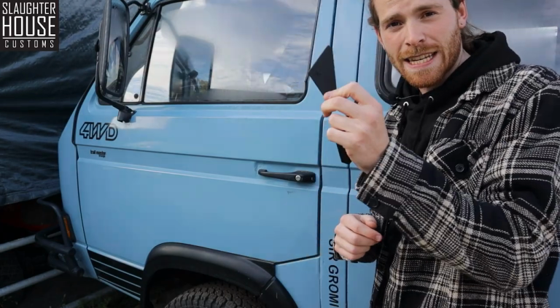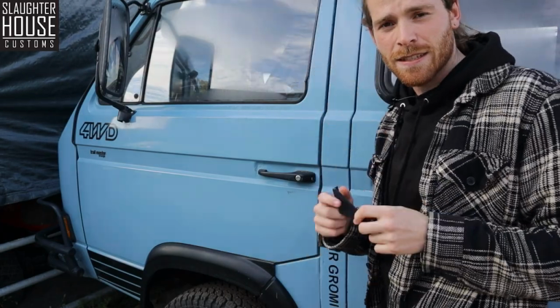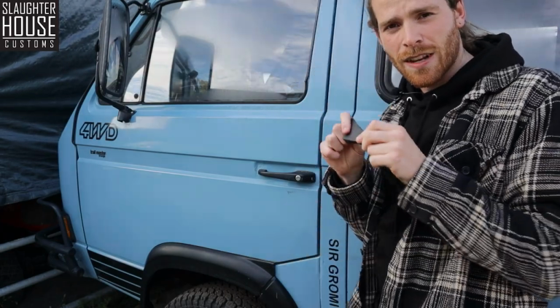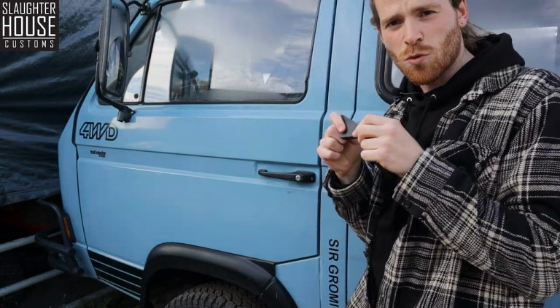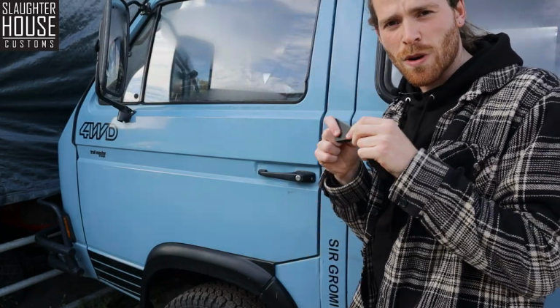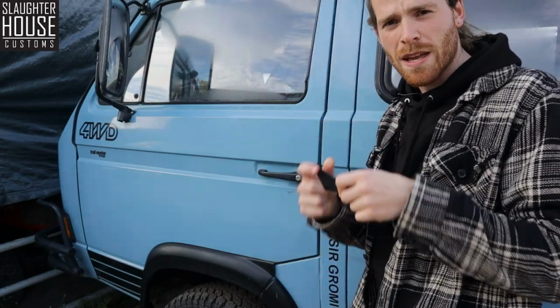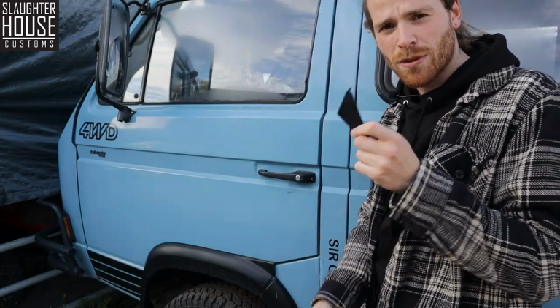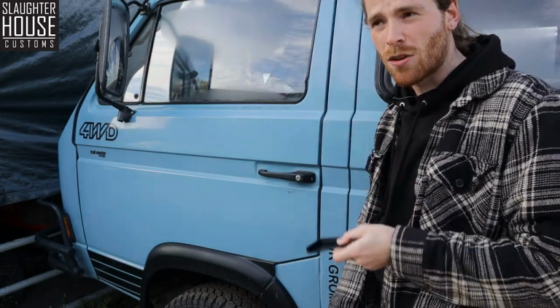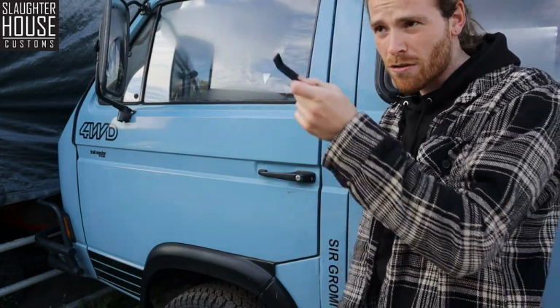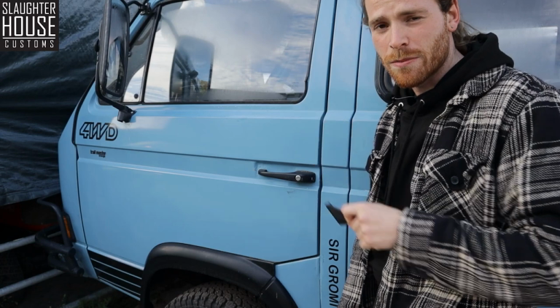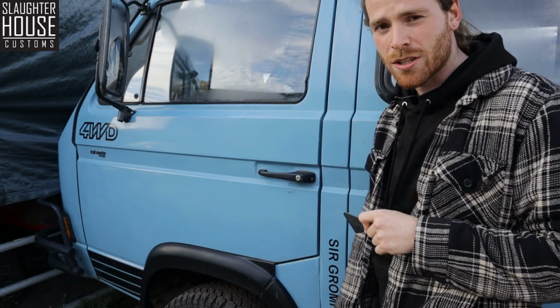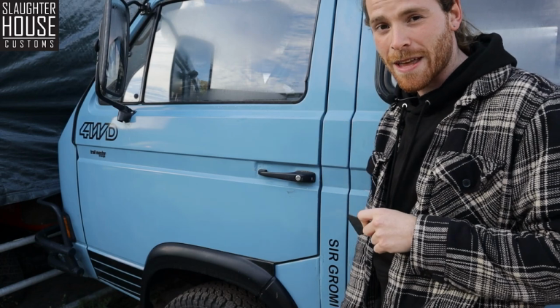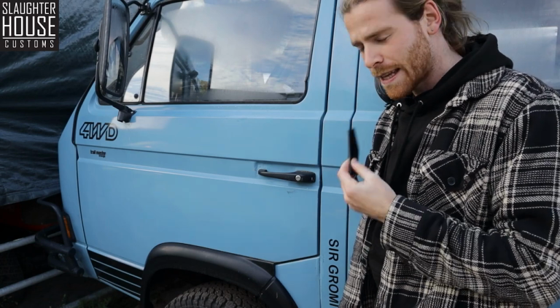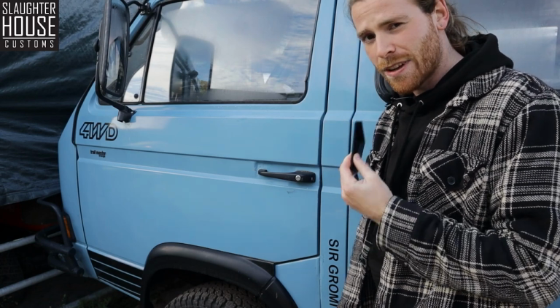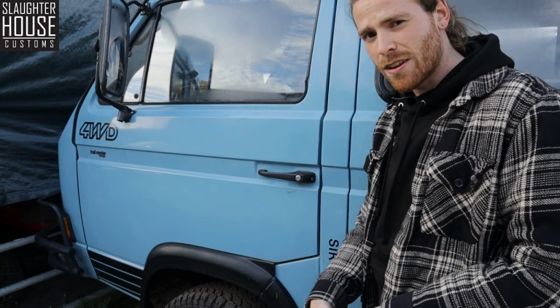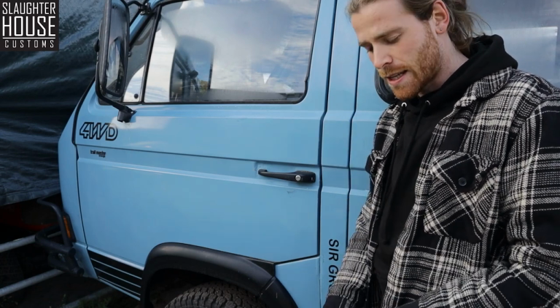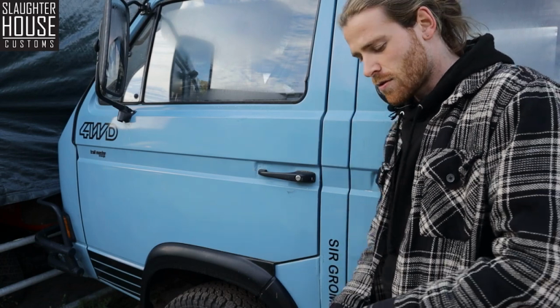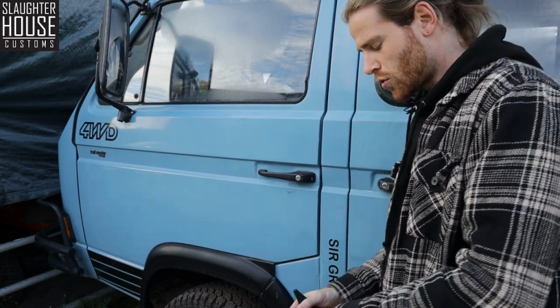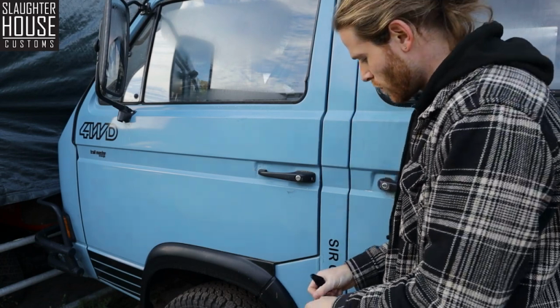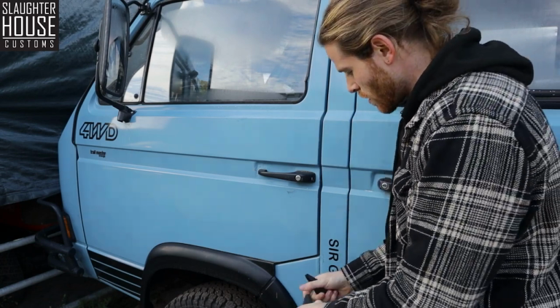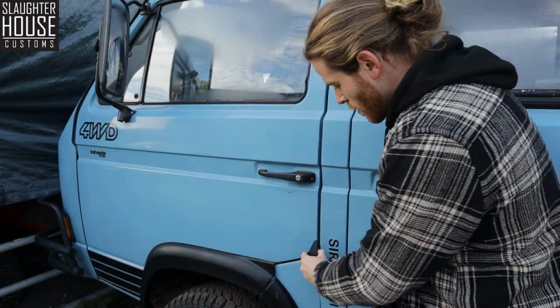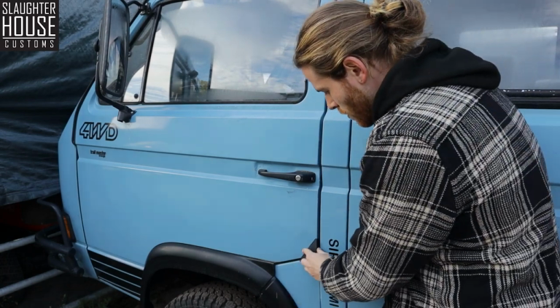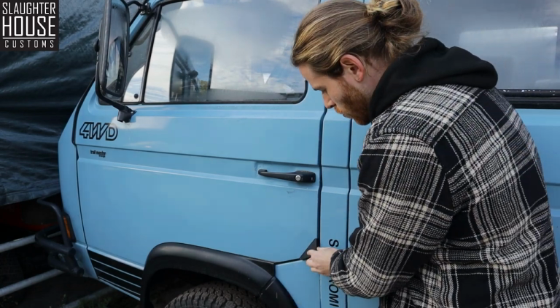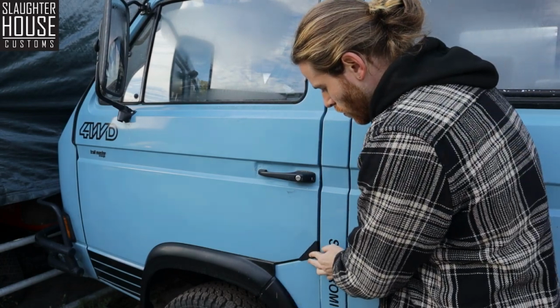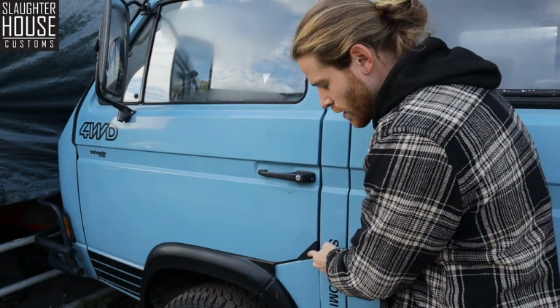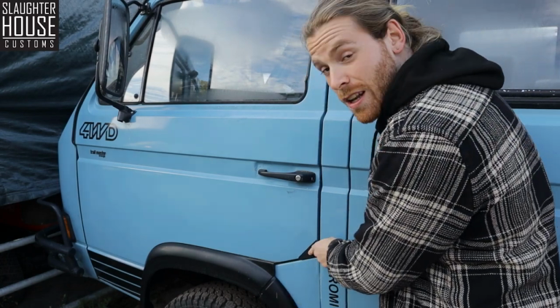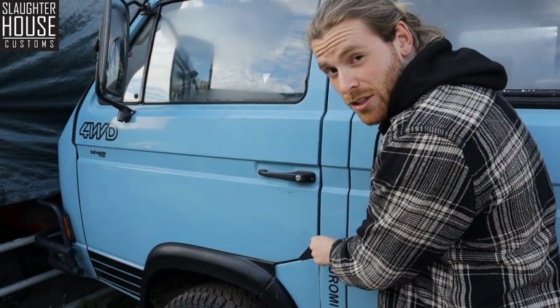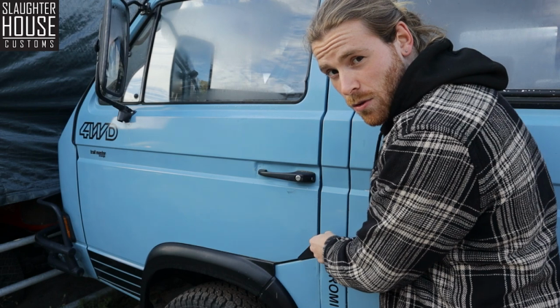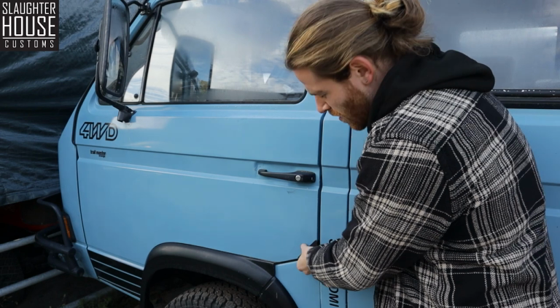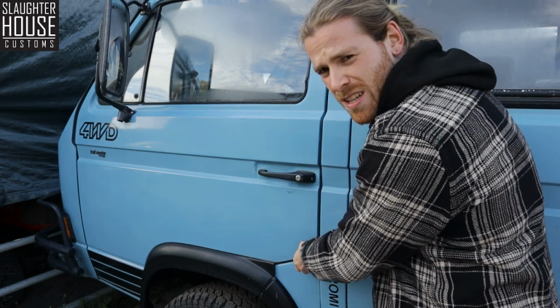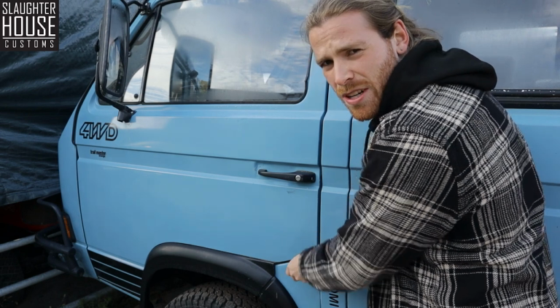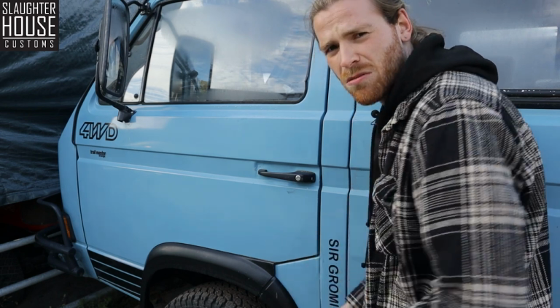These flexible rubbery guards are printed on our own 3D printers just up there. They will fit nicely onto your door like so. You know, these are pretty cool.